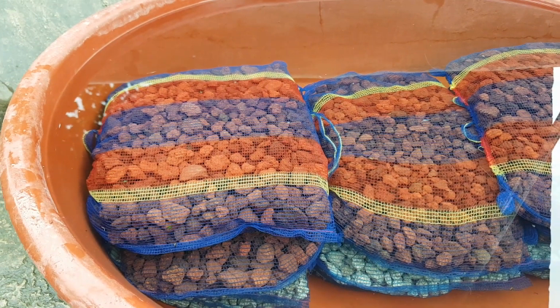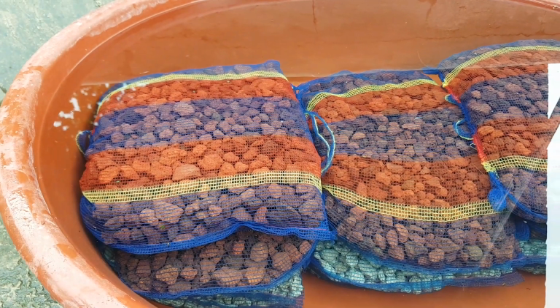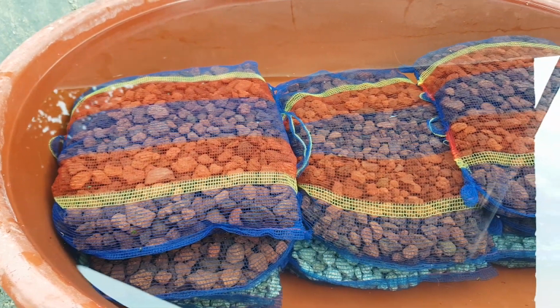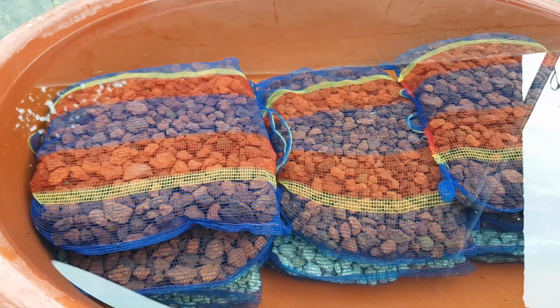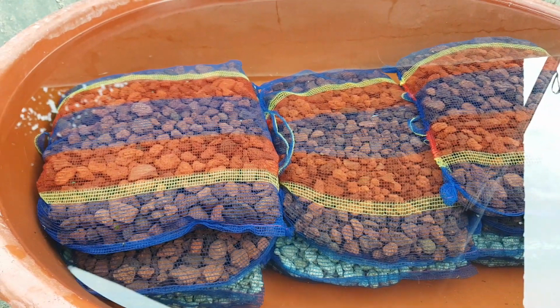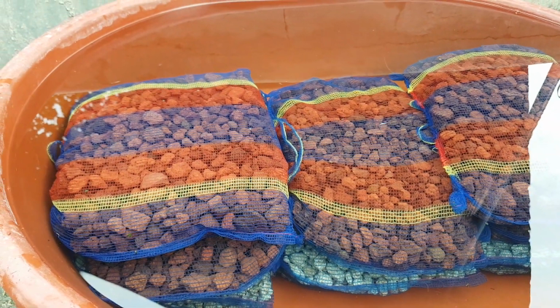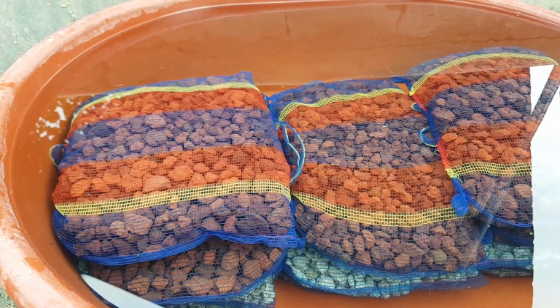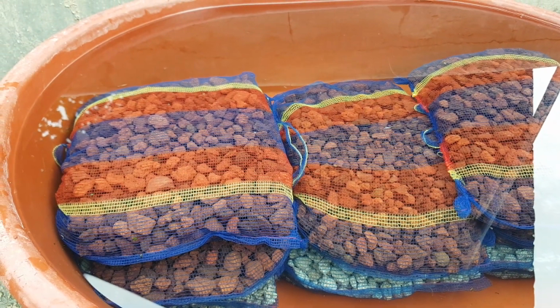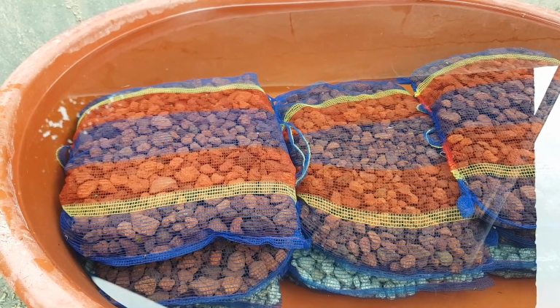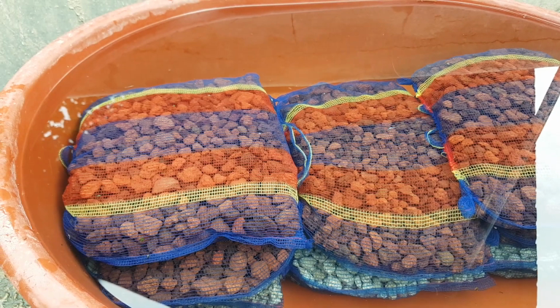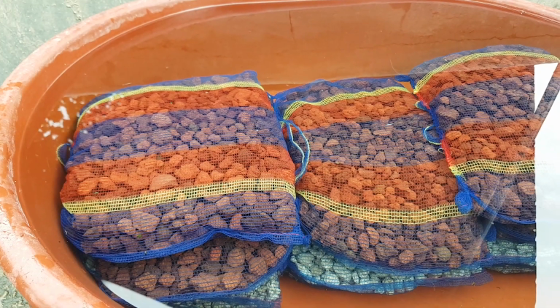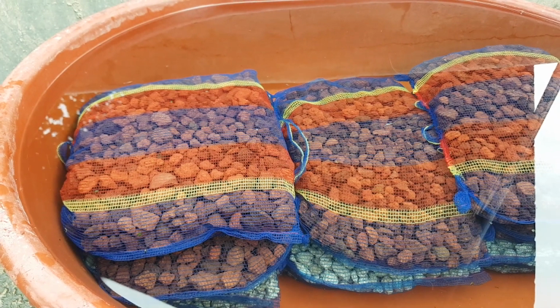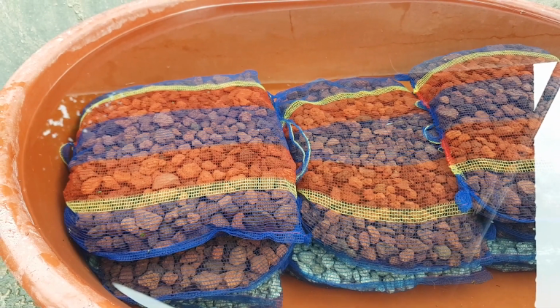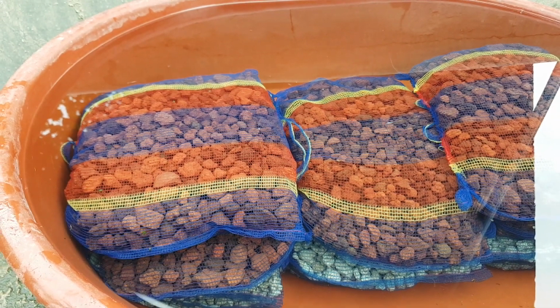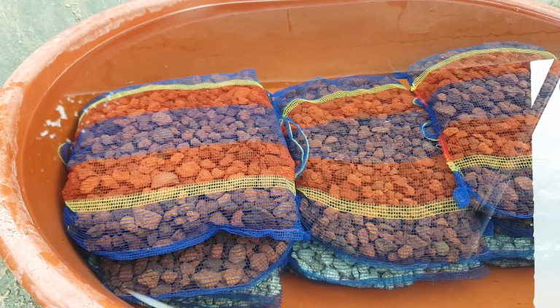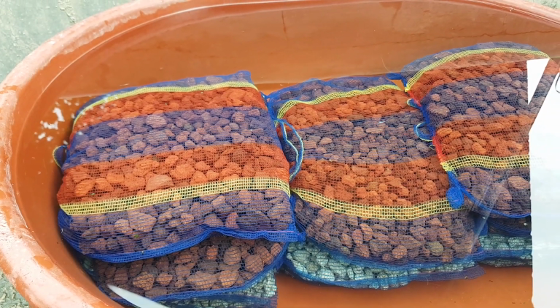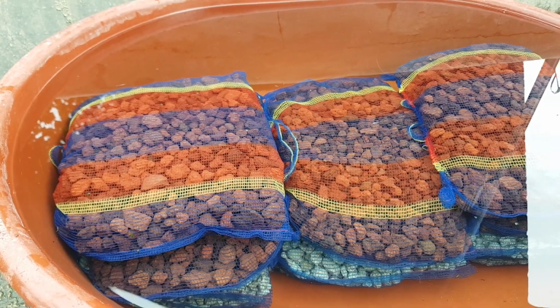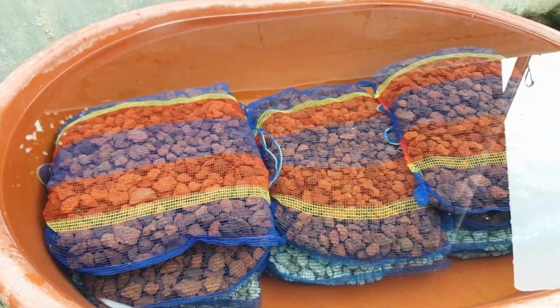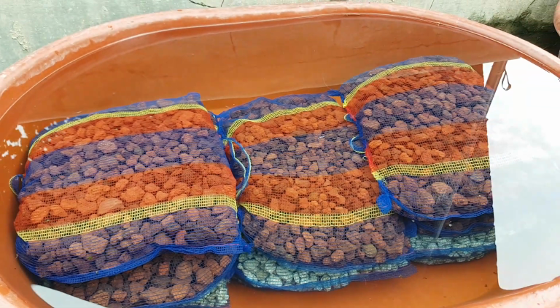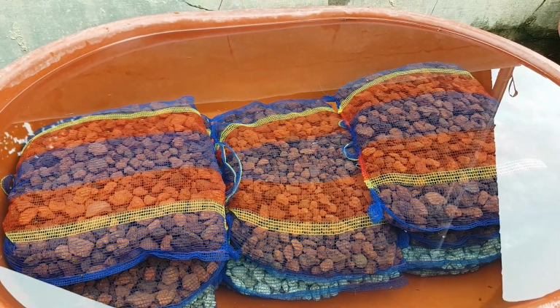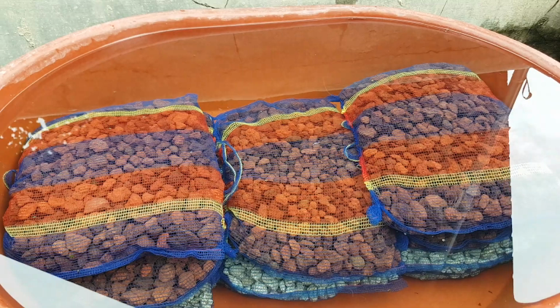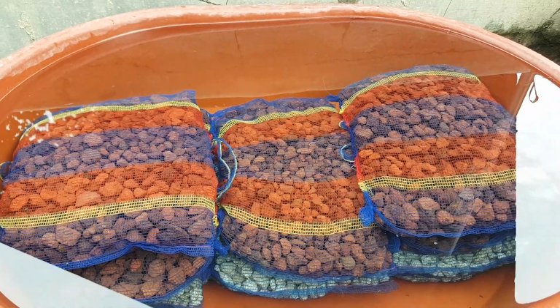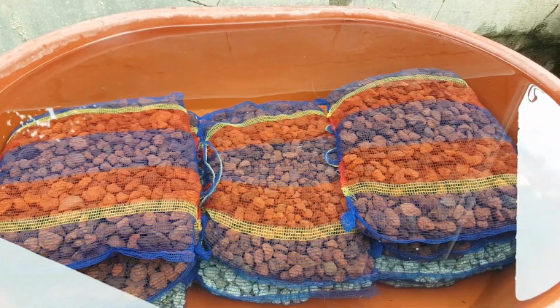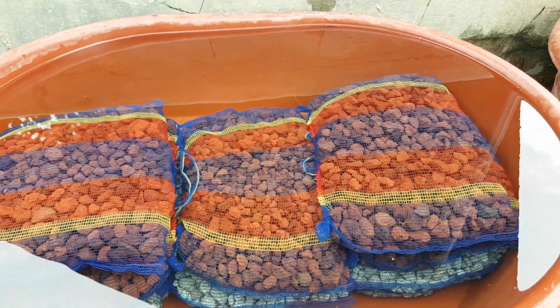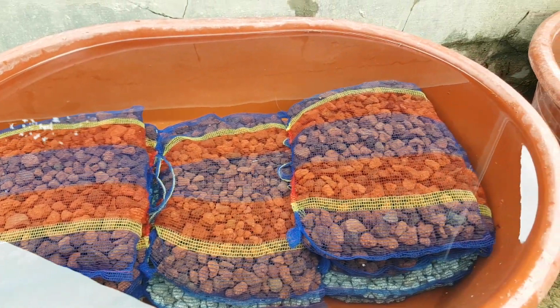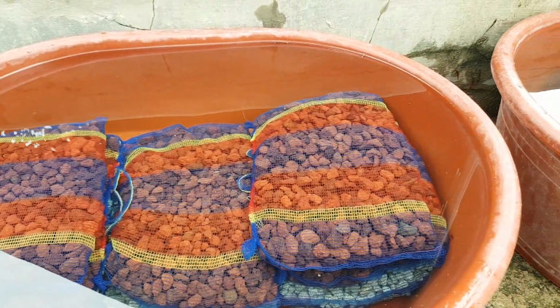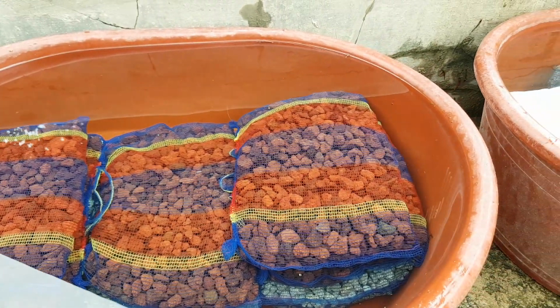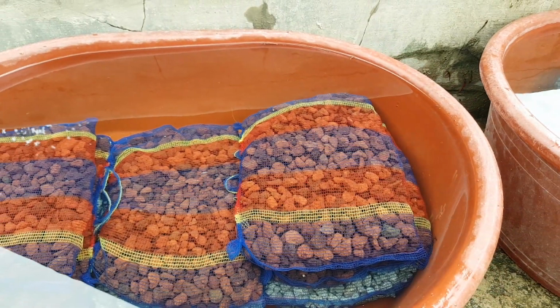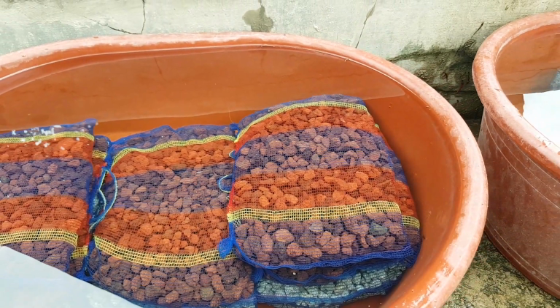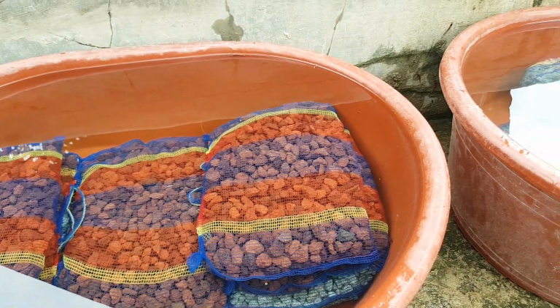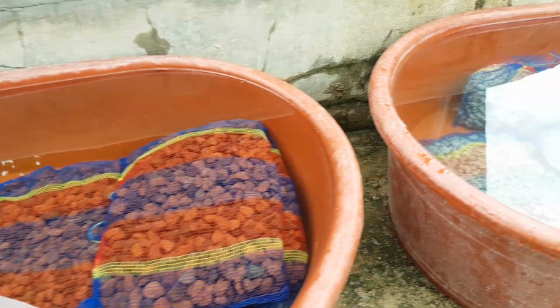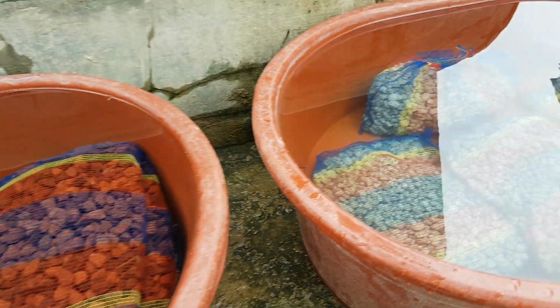Since they're inside these bags, if ever there's a need to clean them it will be easier — you can just grab the bags out of the filter chamber, shake them off, wash them with water, and put them back in. So easy.